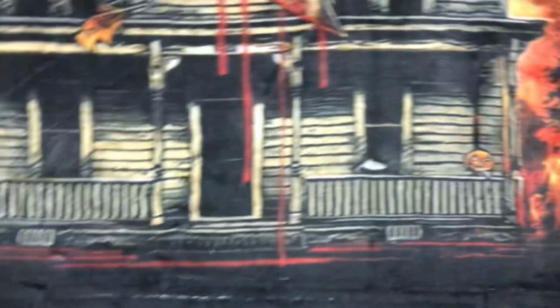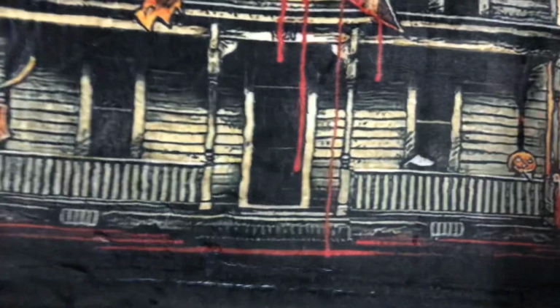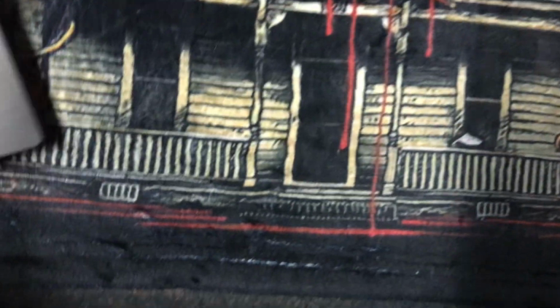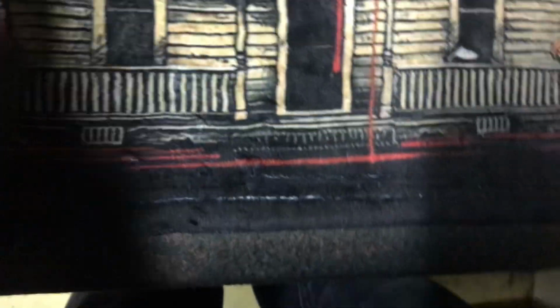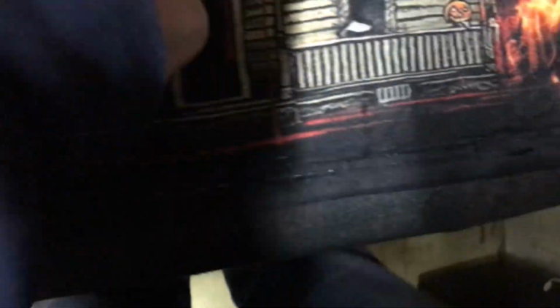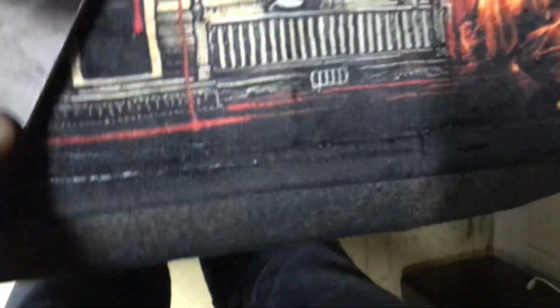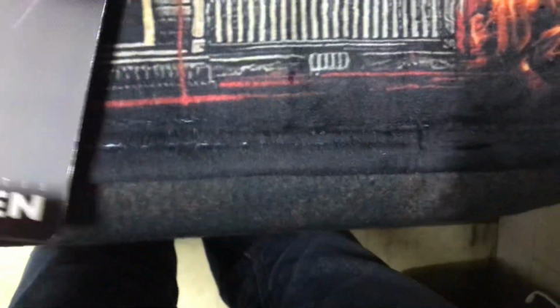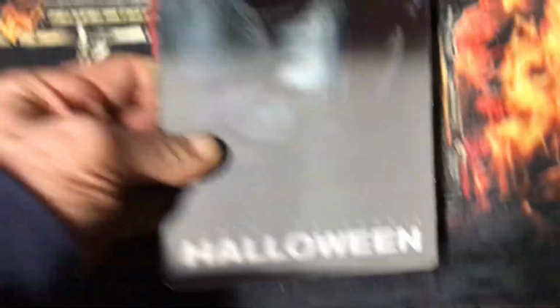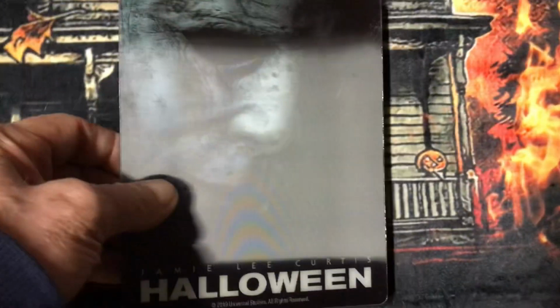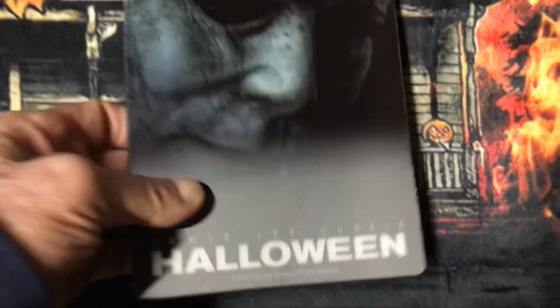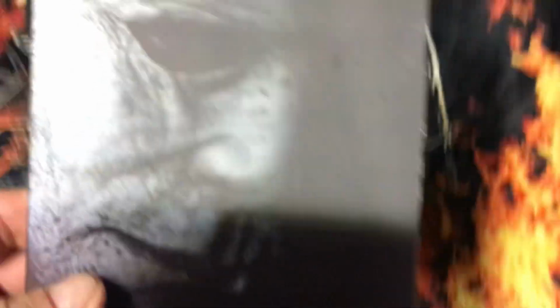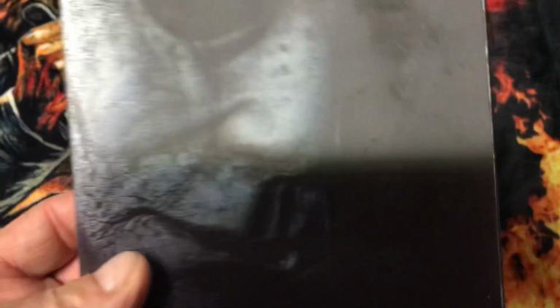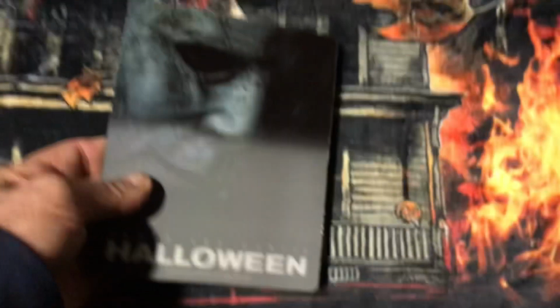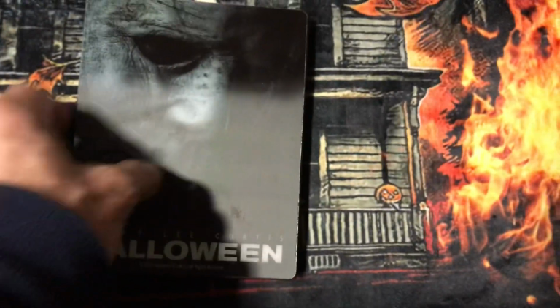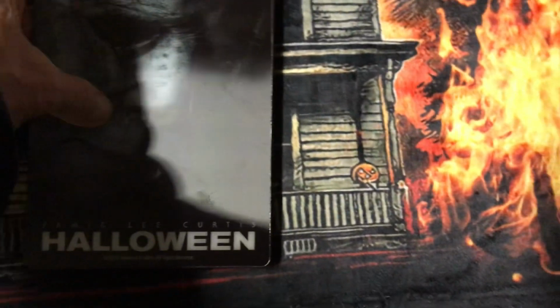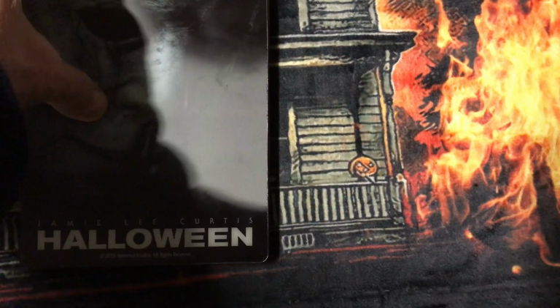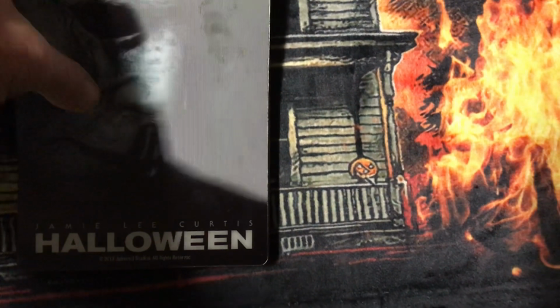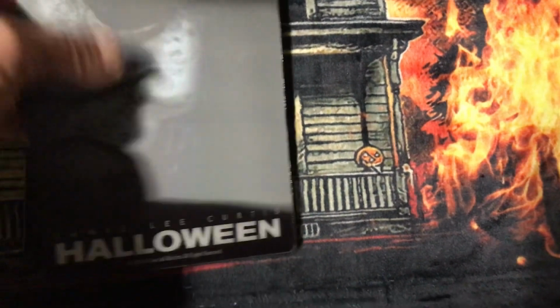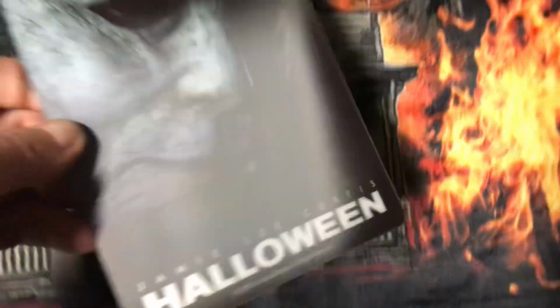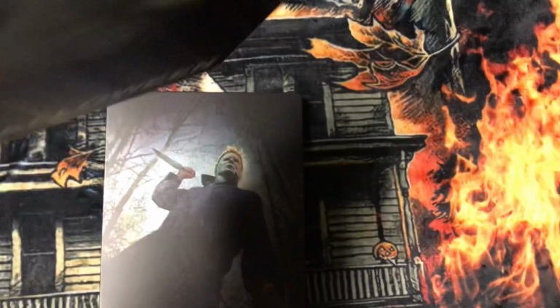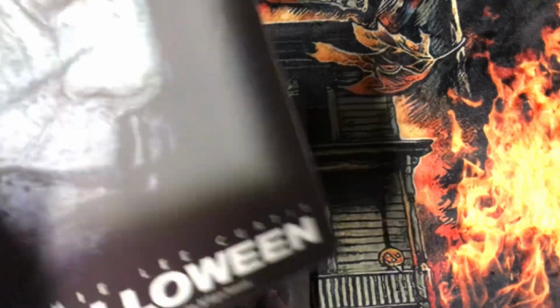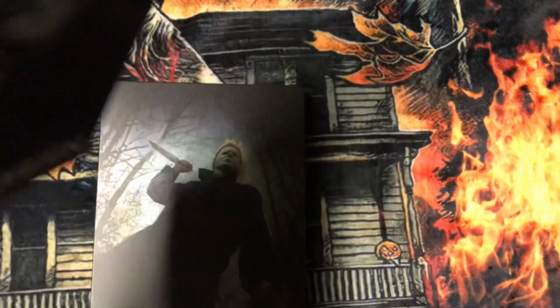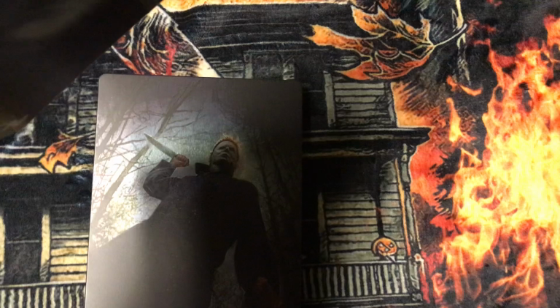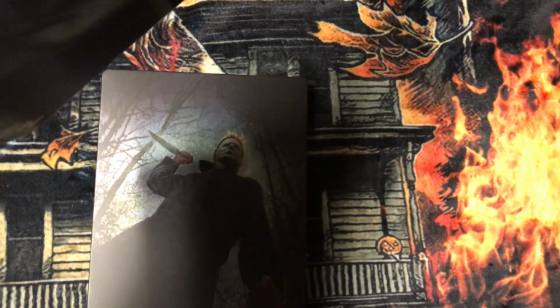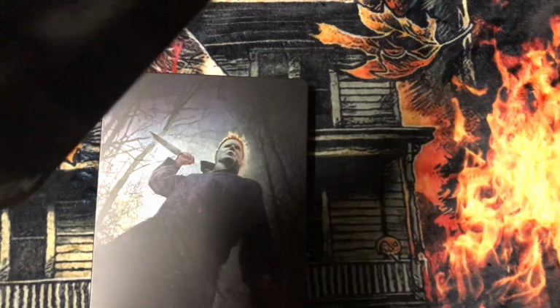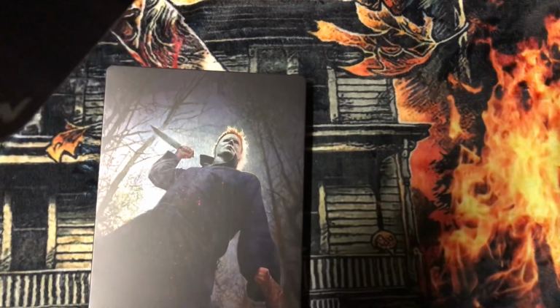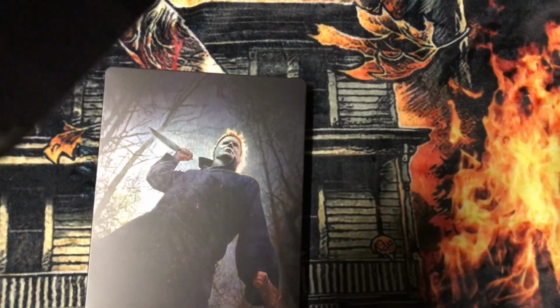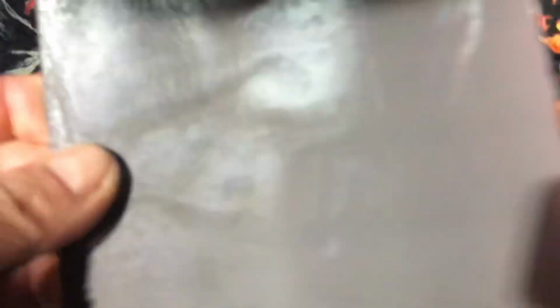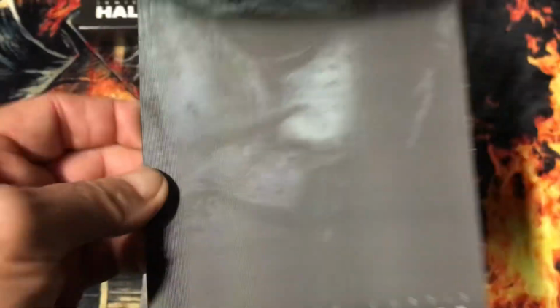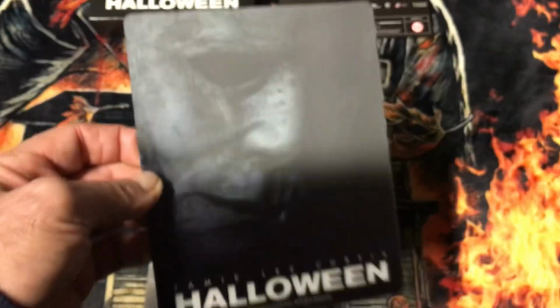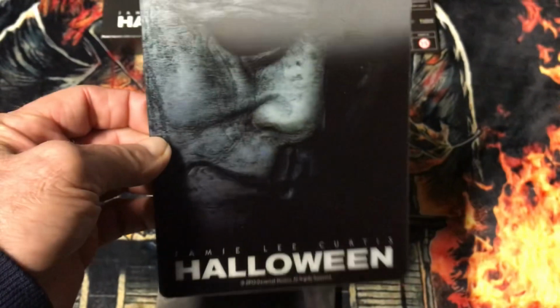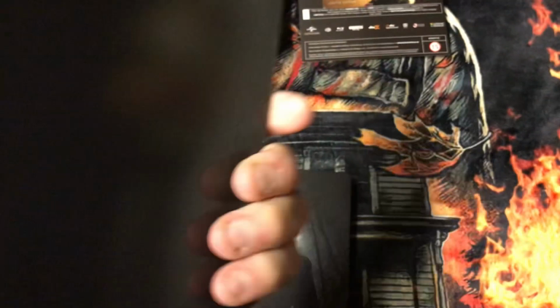And then here's the steelbook. This thing comes off by the way. It's a pretty thick cover — I mean, this is really thick.